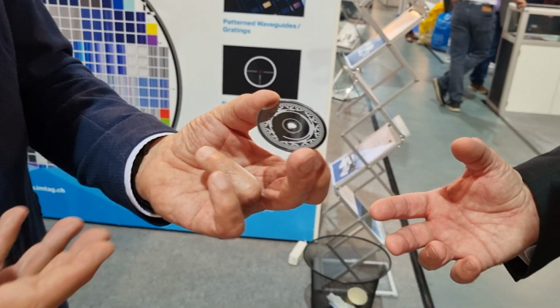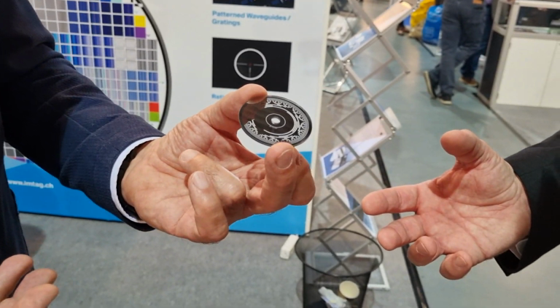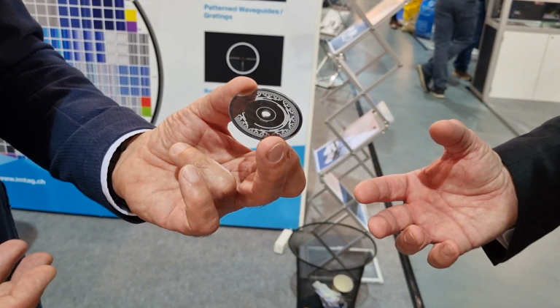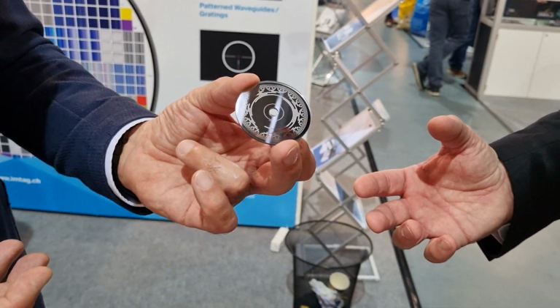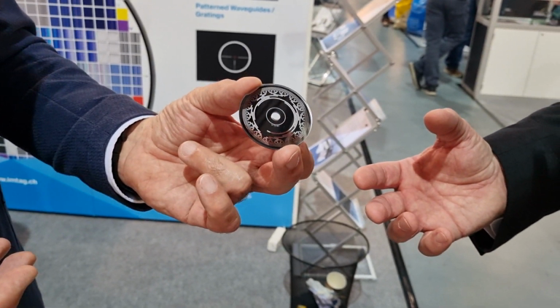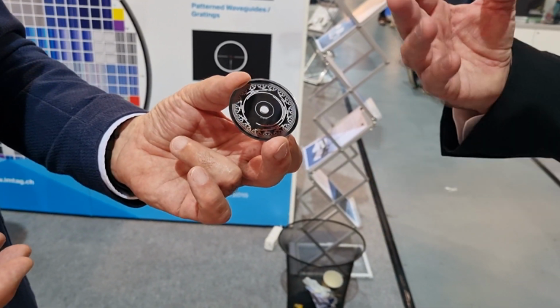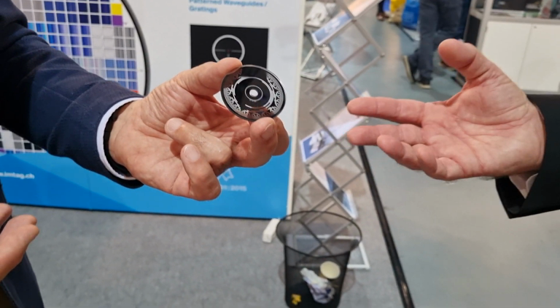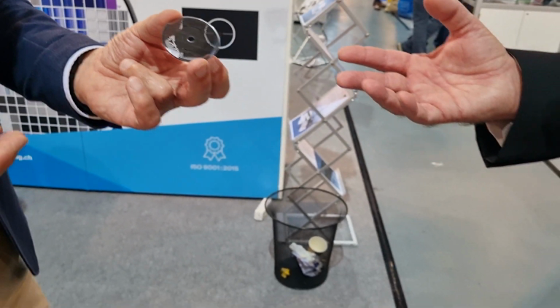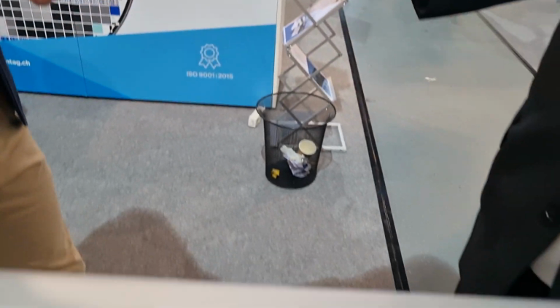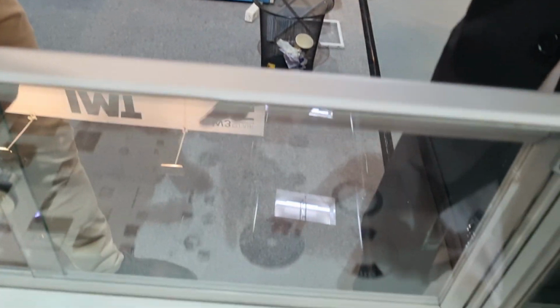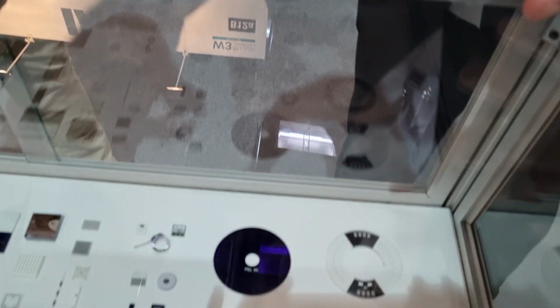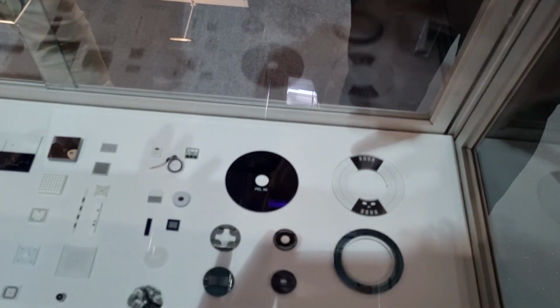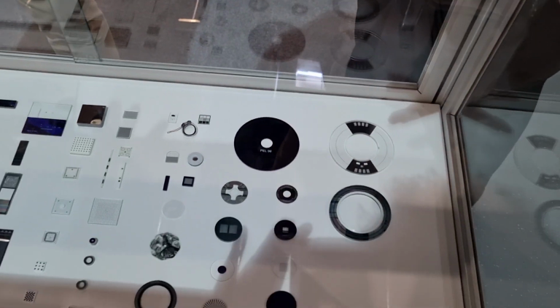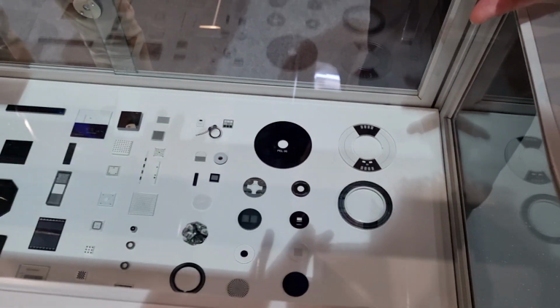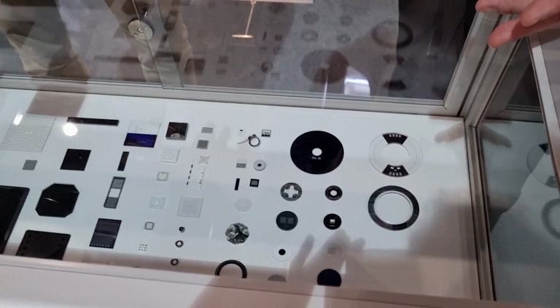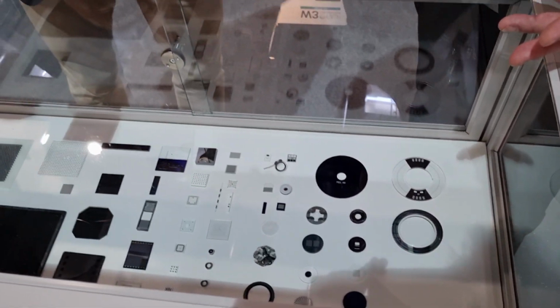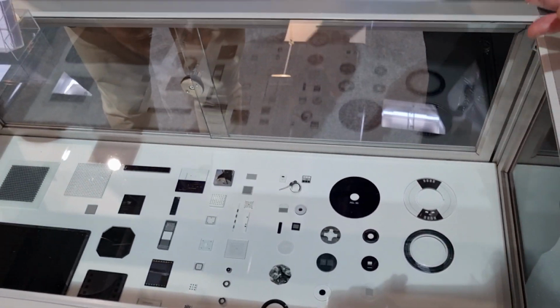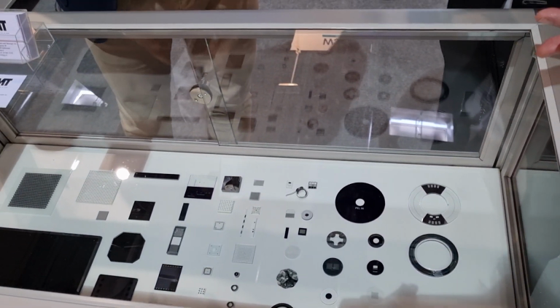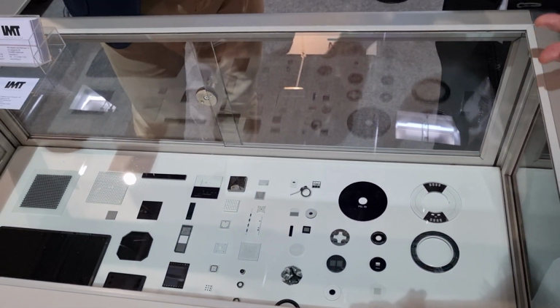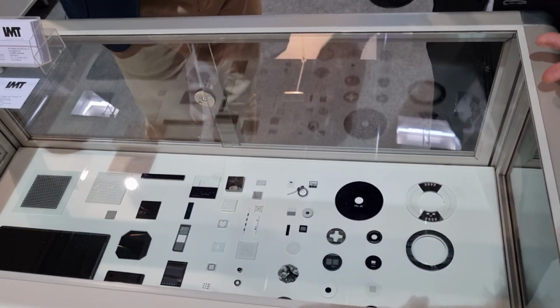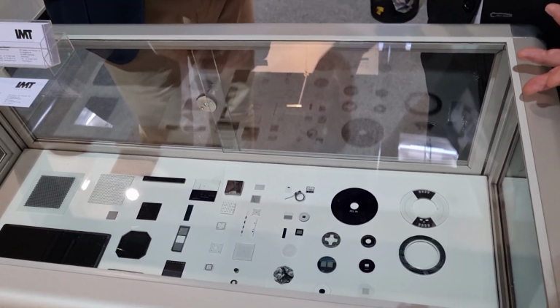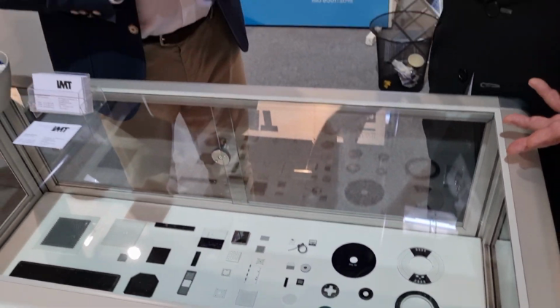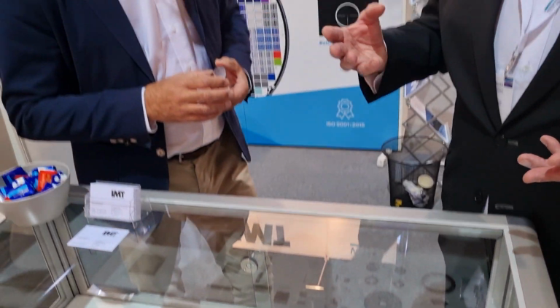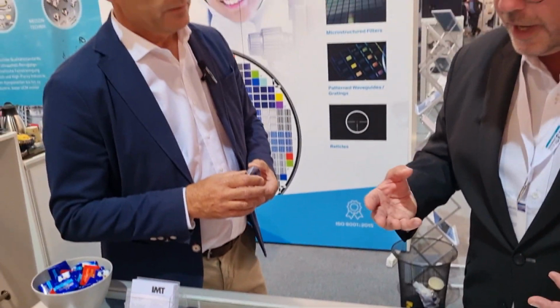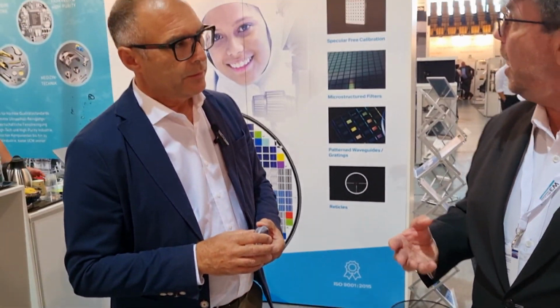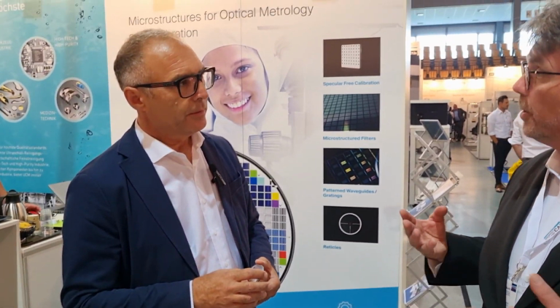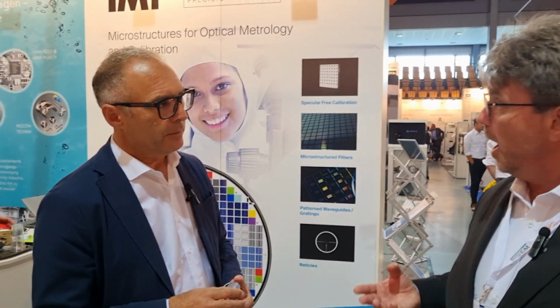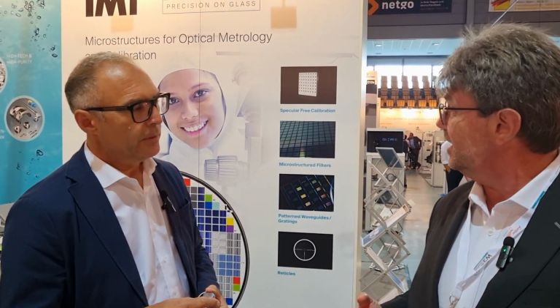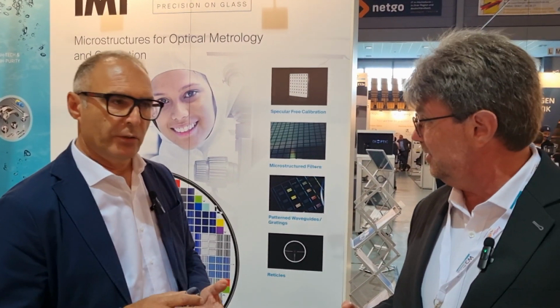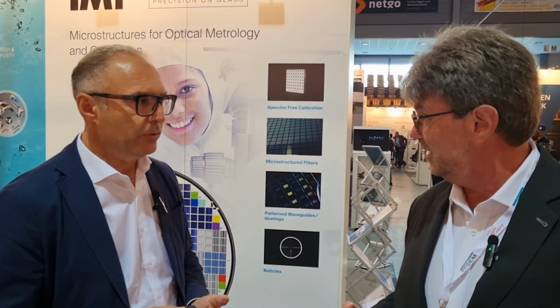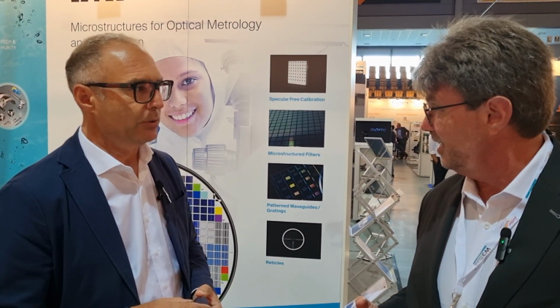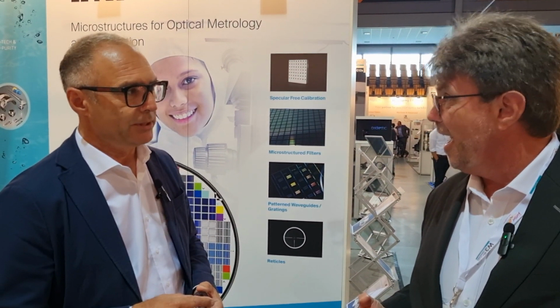So your company makes these. I'm seeing all types of different coatings. So if I want the best coating on glass in the world, I would come to IMT? You have to come to IMT.